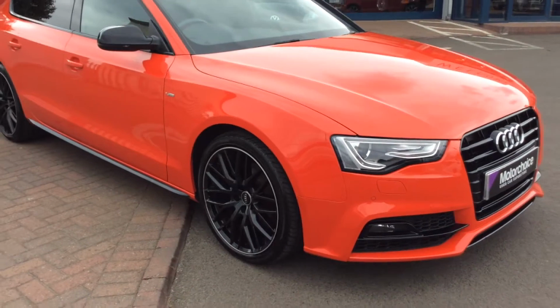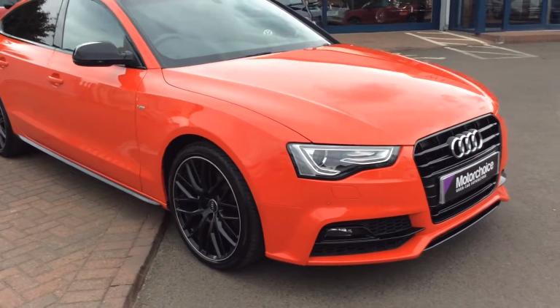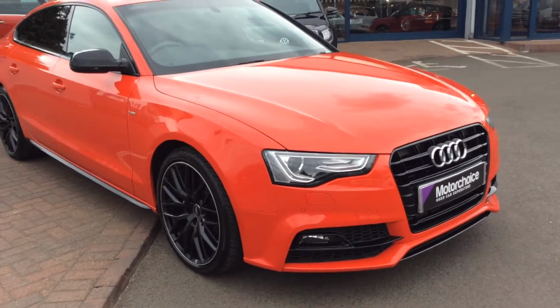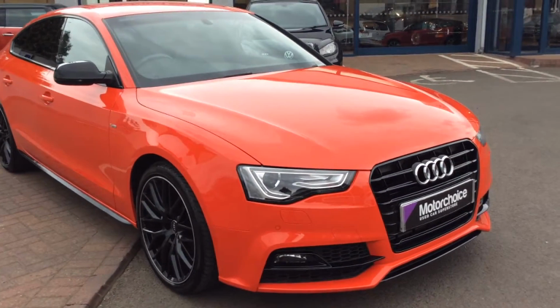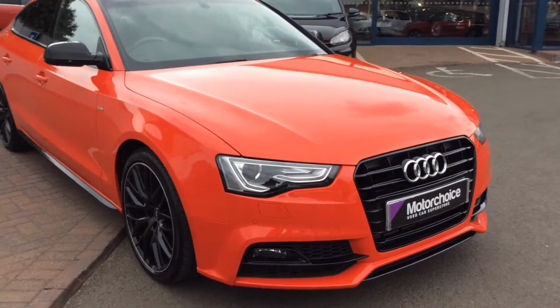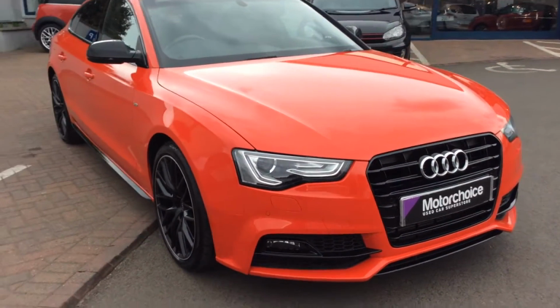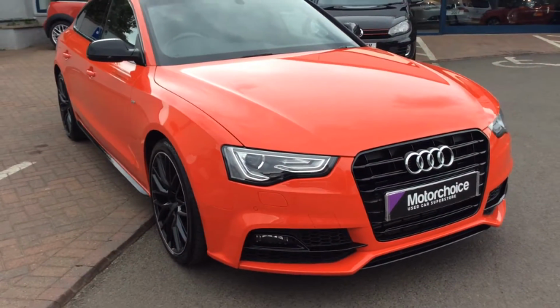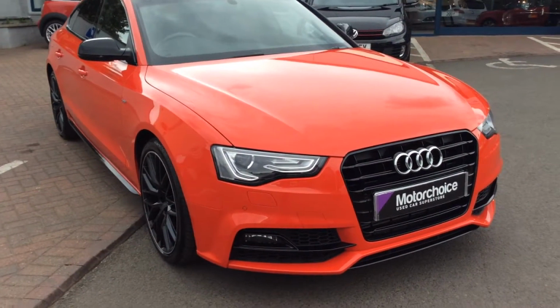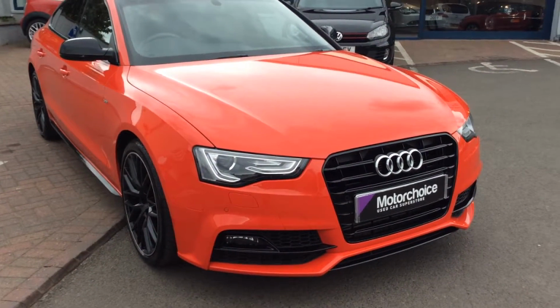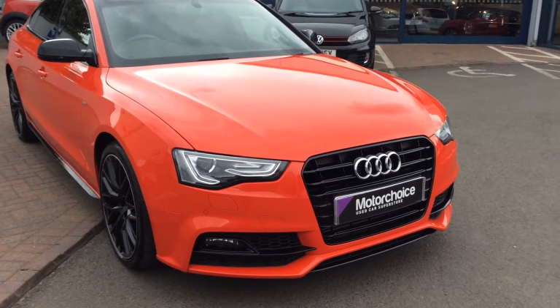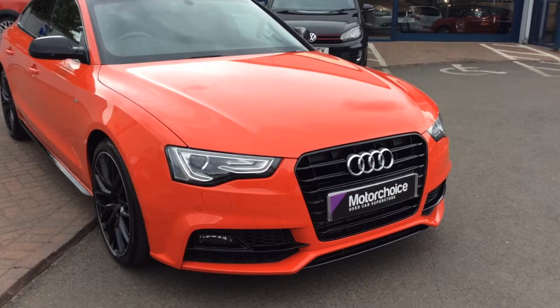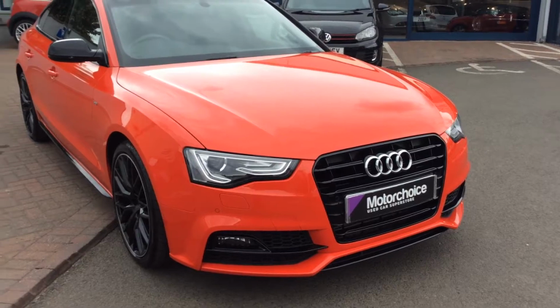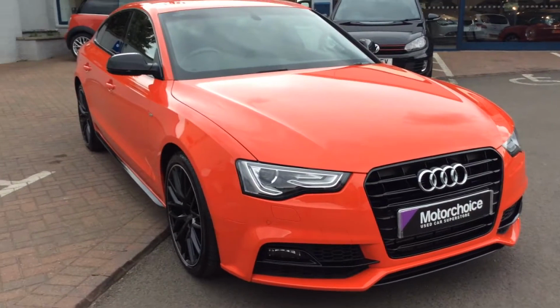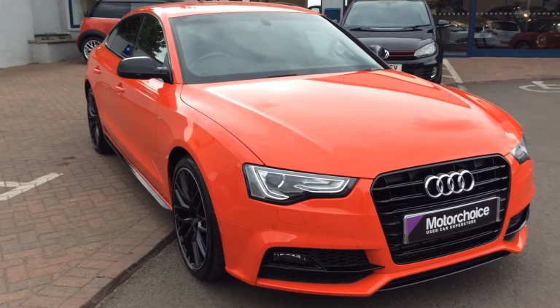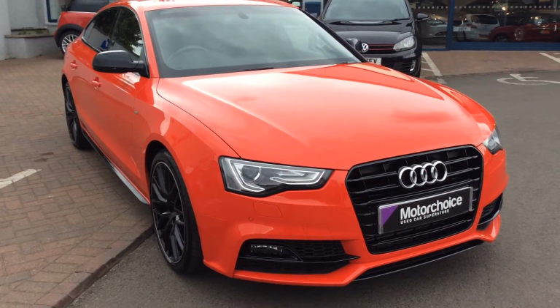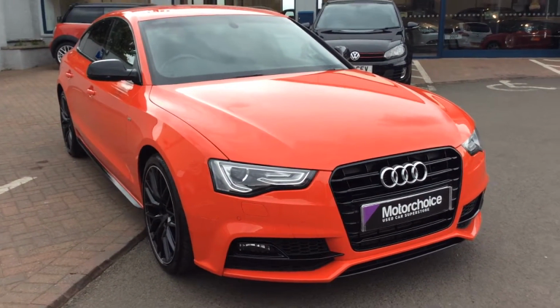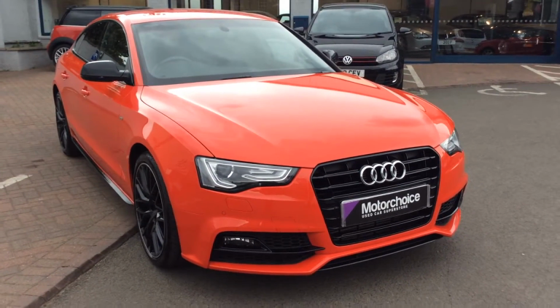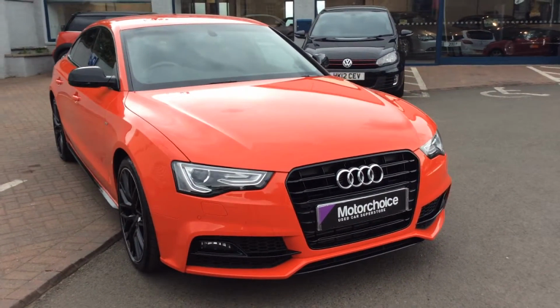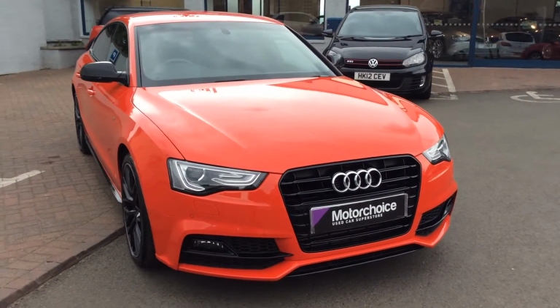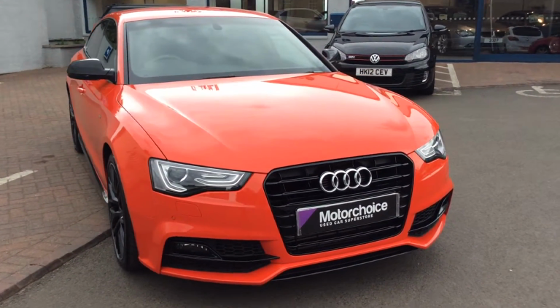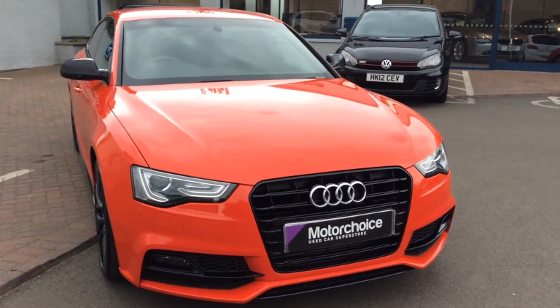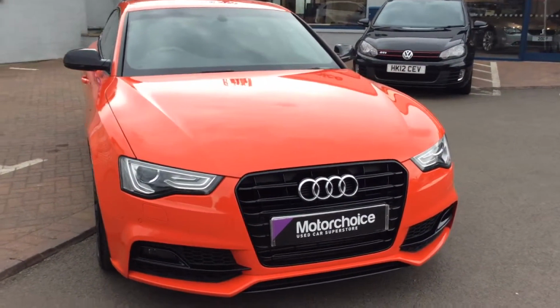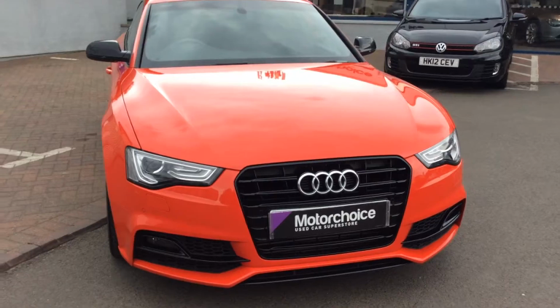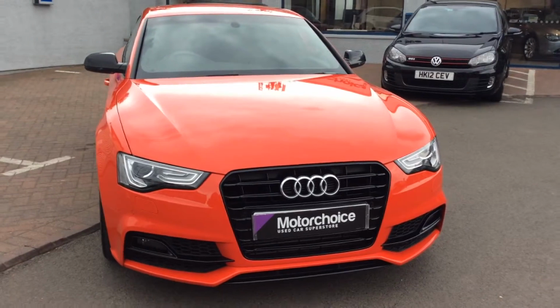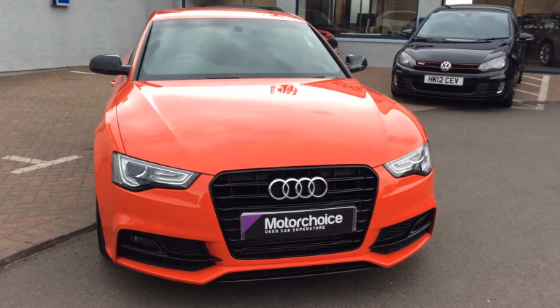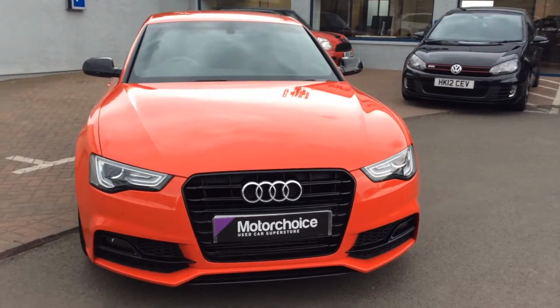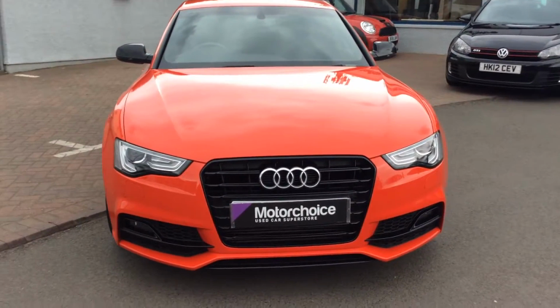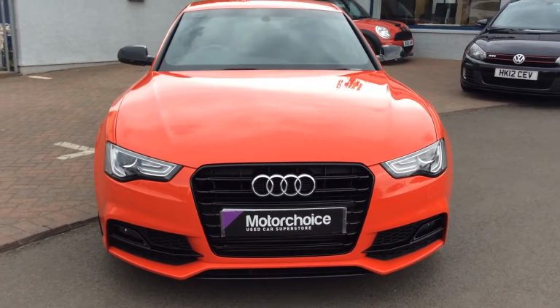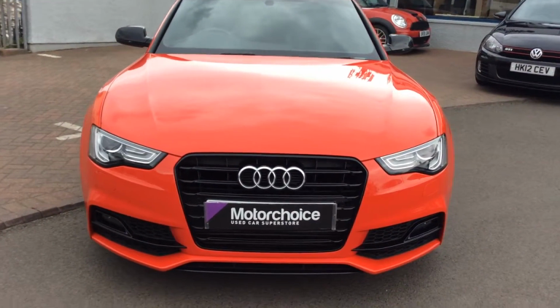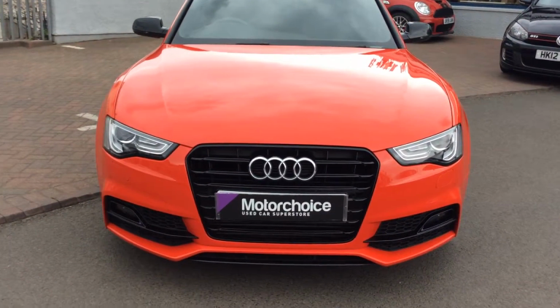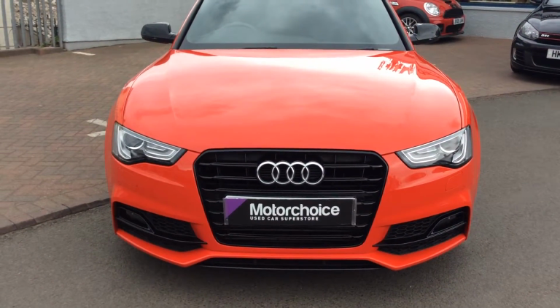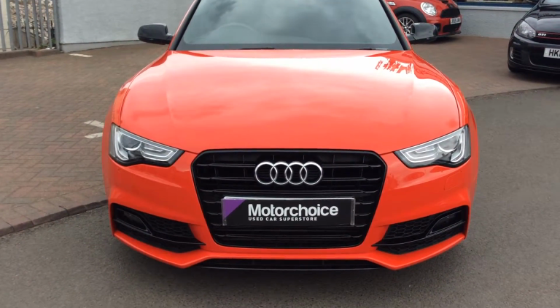Around the front you've got black detailing — no stainless steel or chrome on this, everything's been blacked out. It's part of the black edition. You do also get, inside the car, the Bose sound system and also navigation as well.